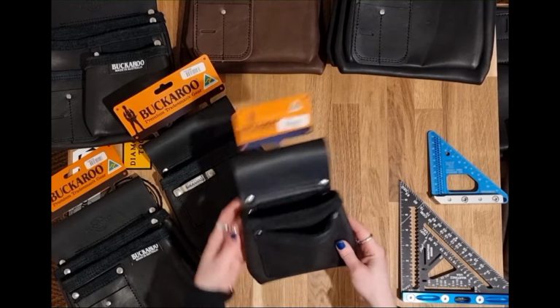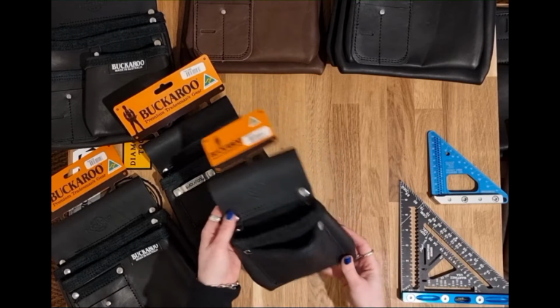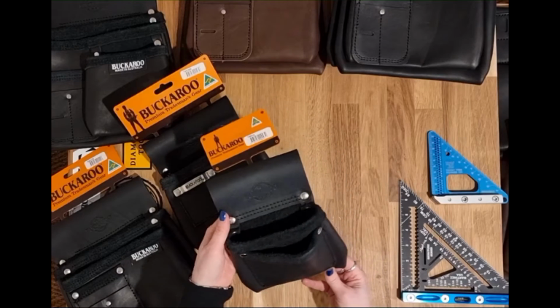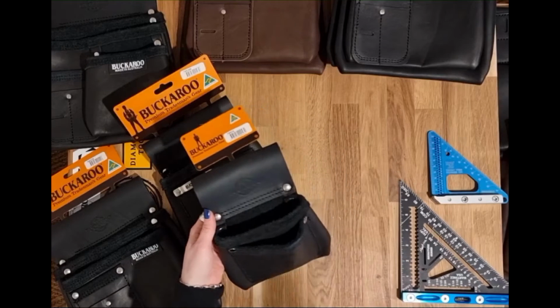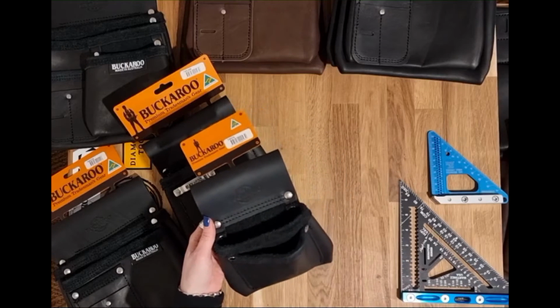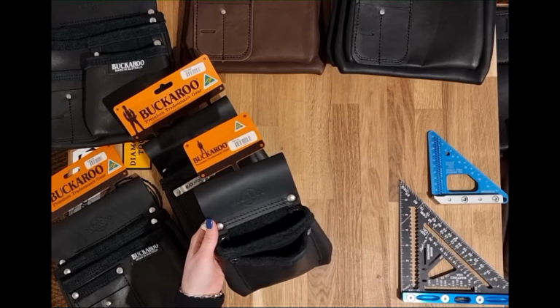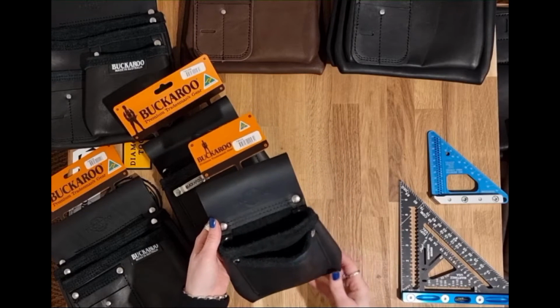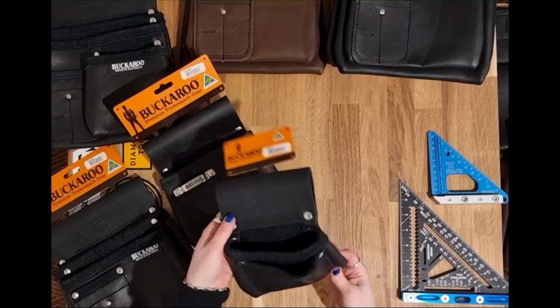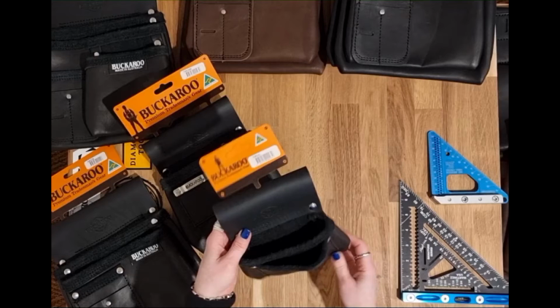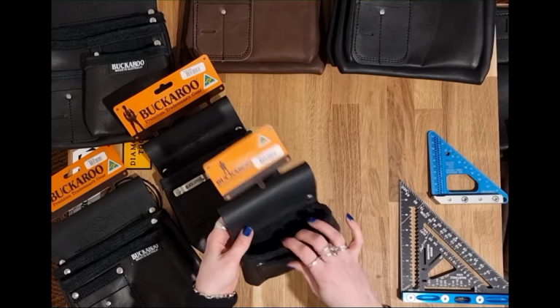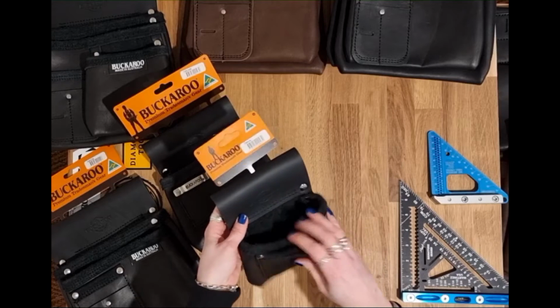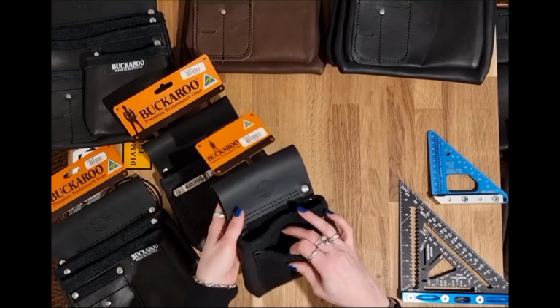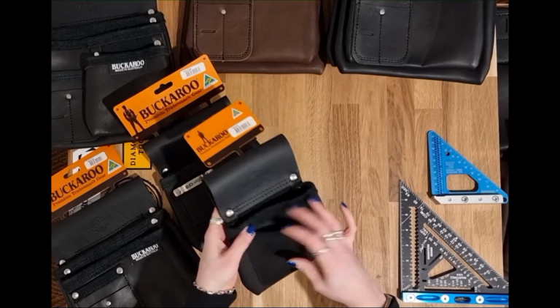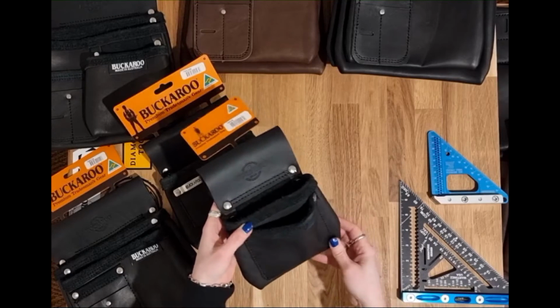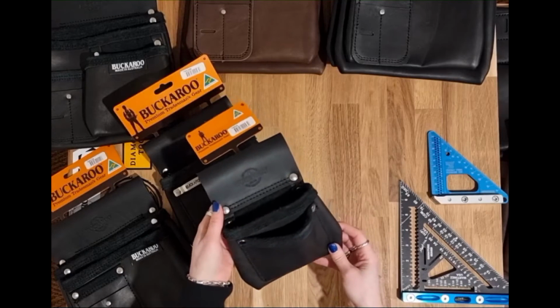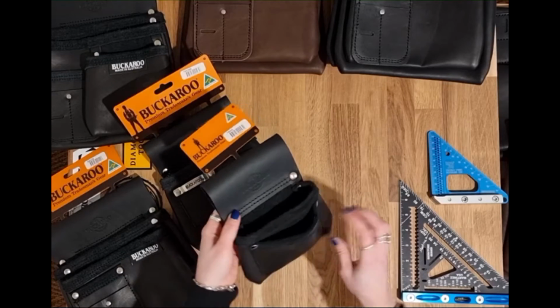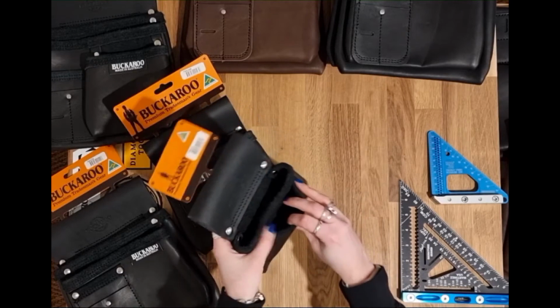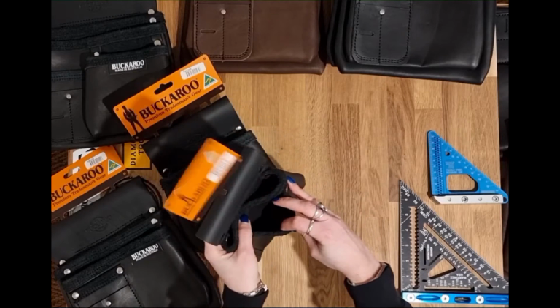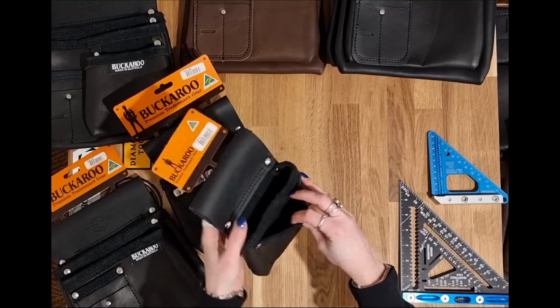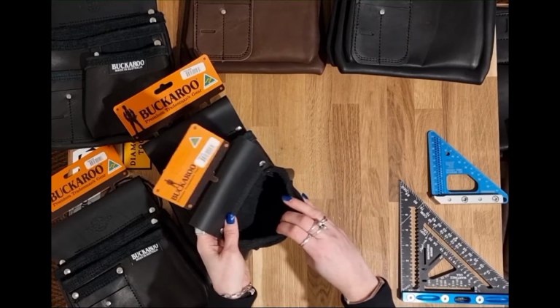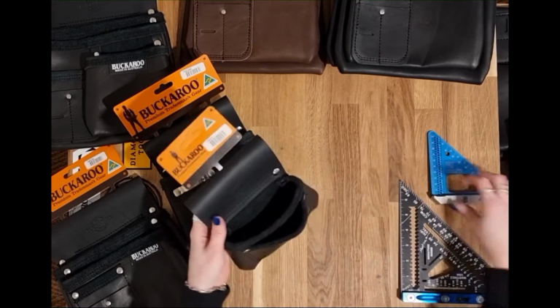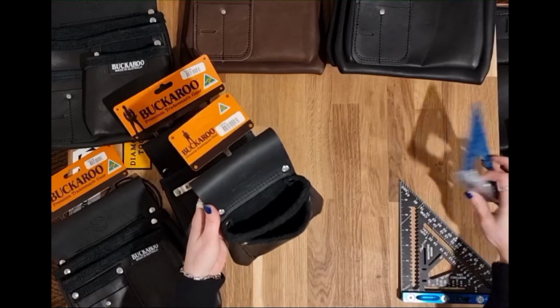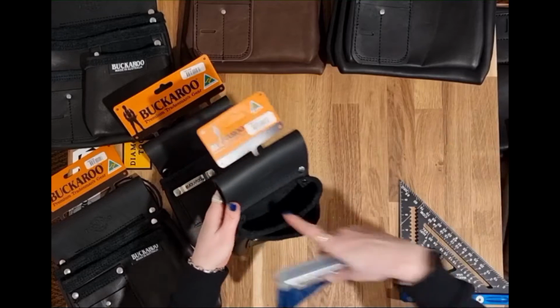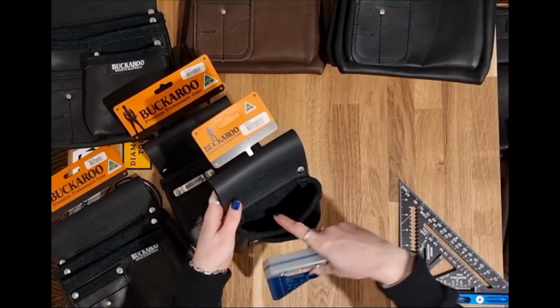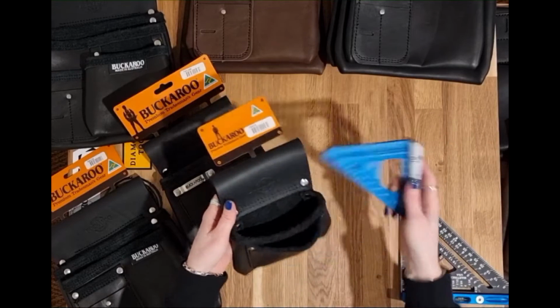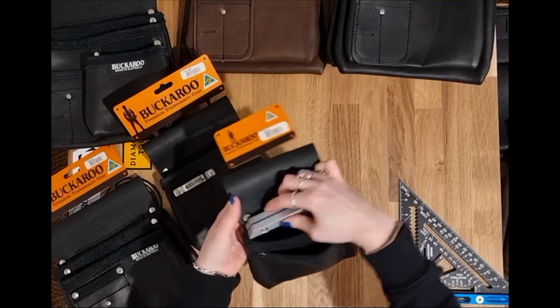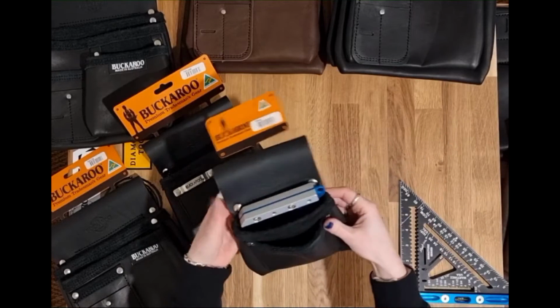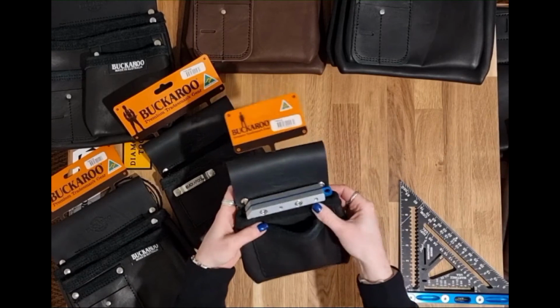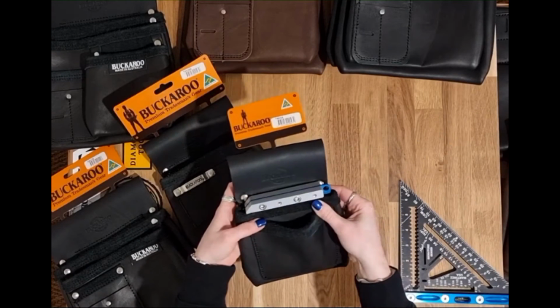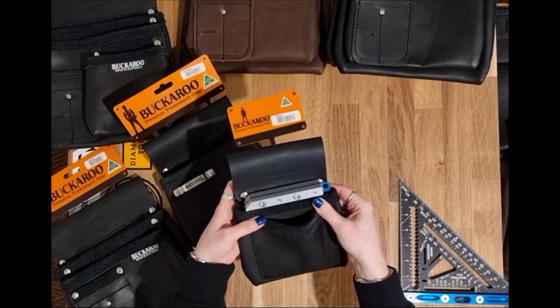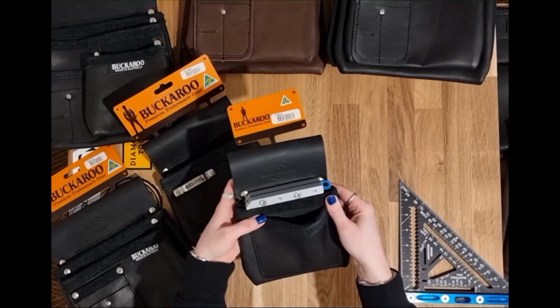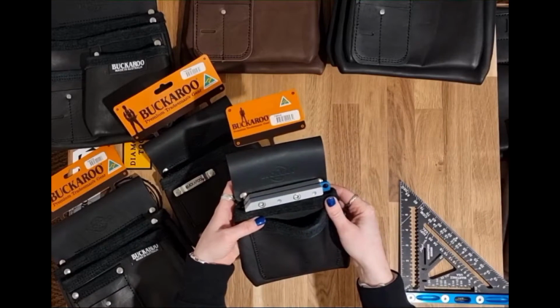So the first one, which is the smallest in their range, is called the Buckaroo Hold All Pouch. This has two simple pockets. The central pocket here can fit a four inch micro square.